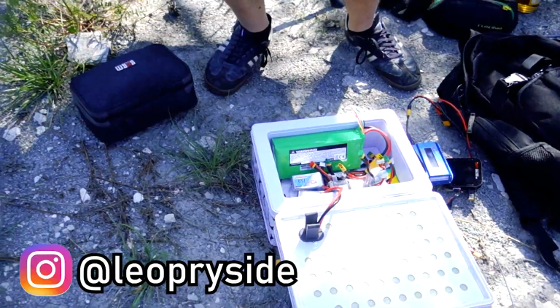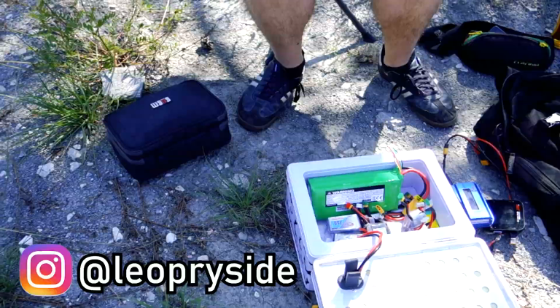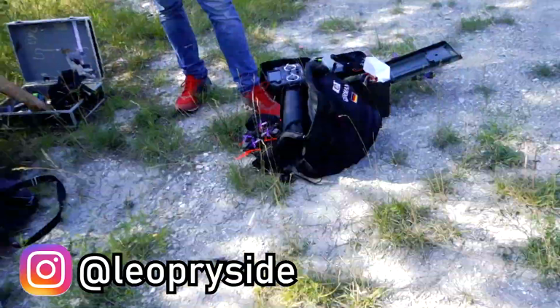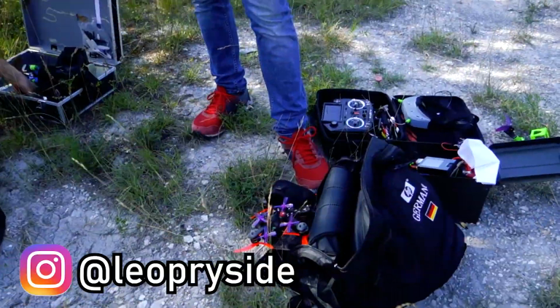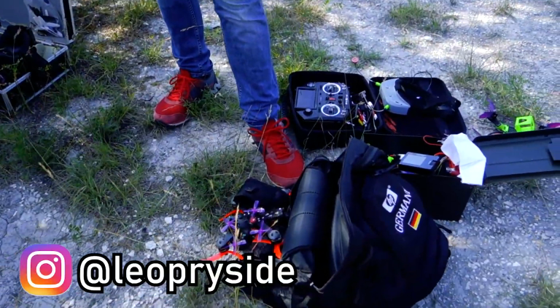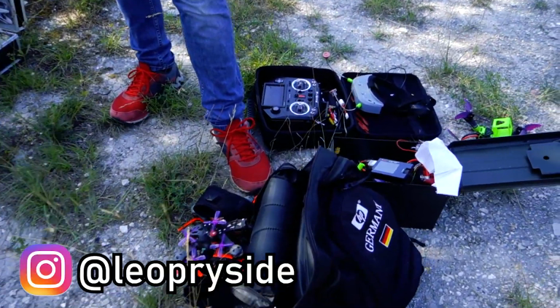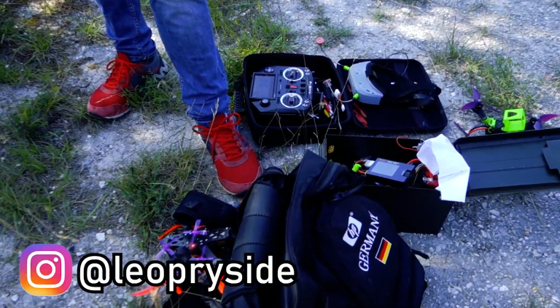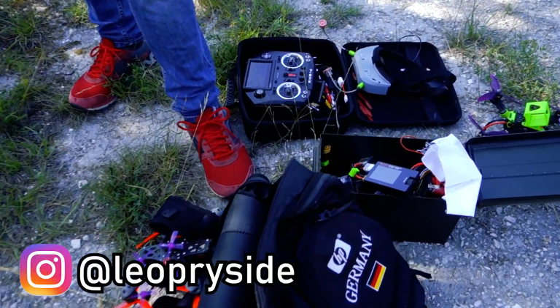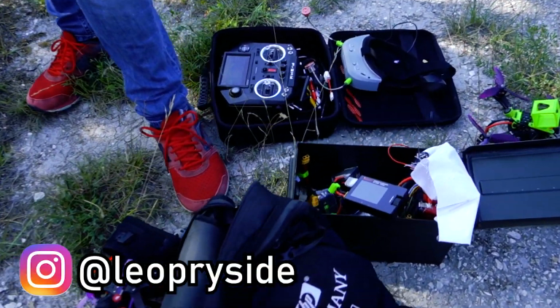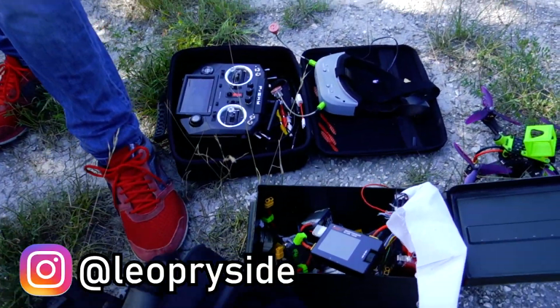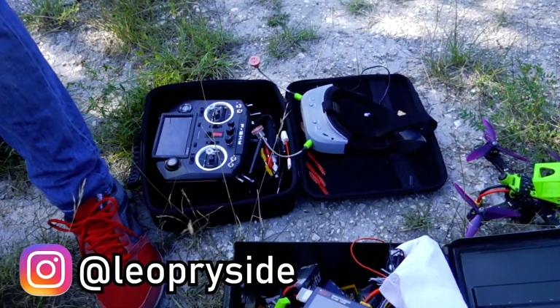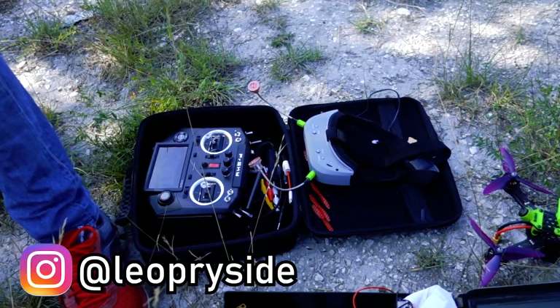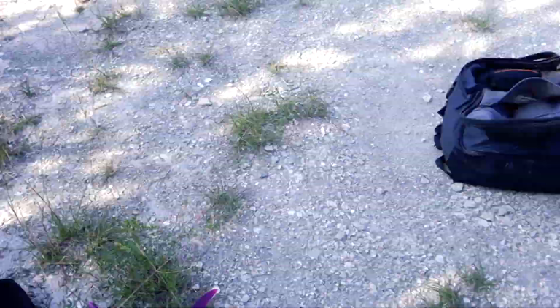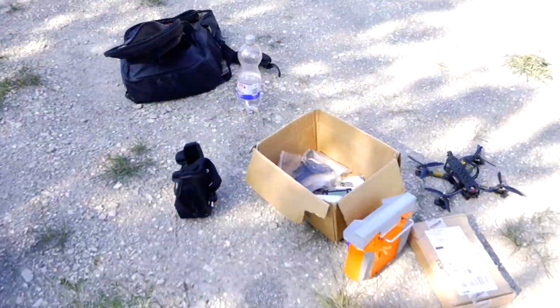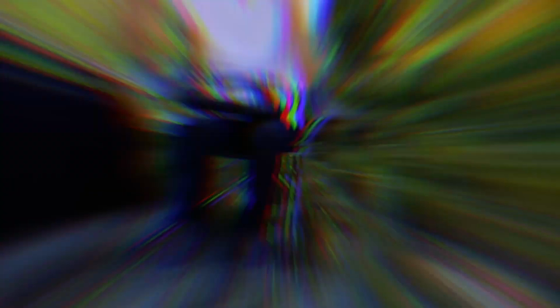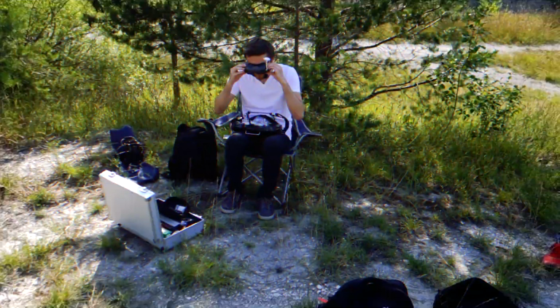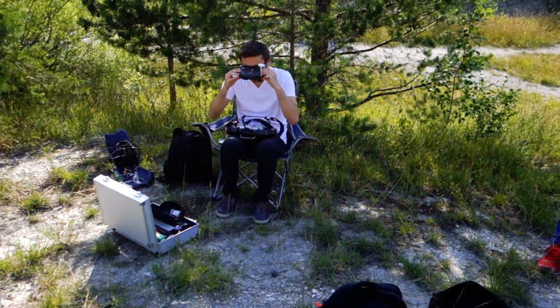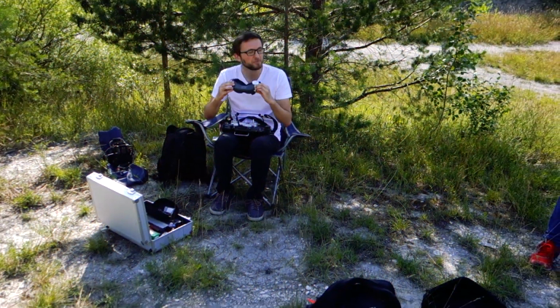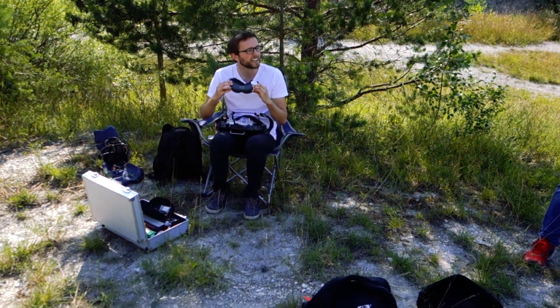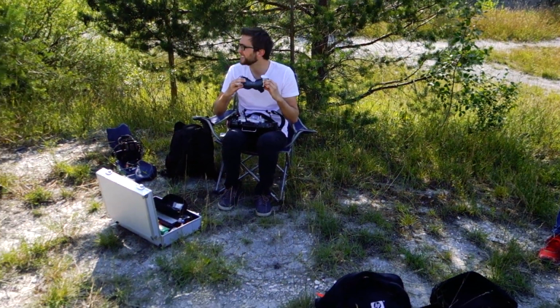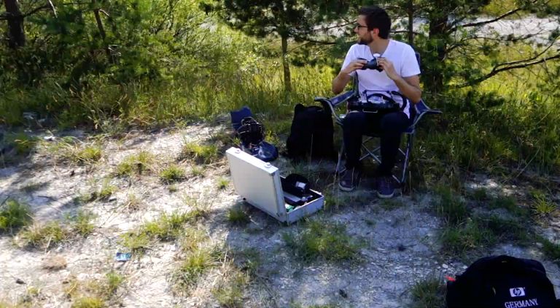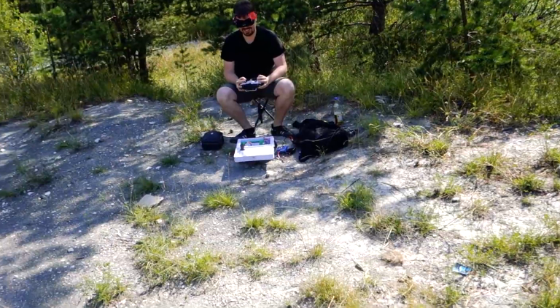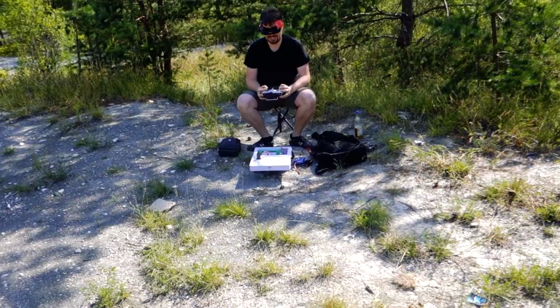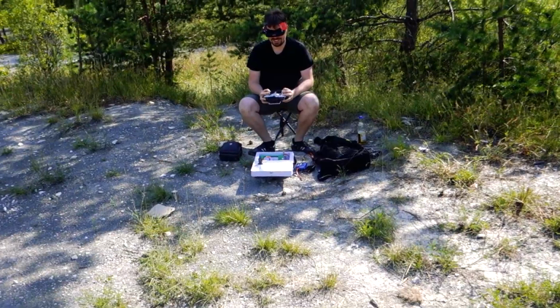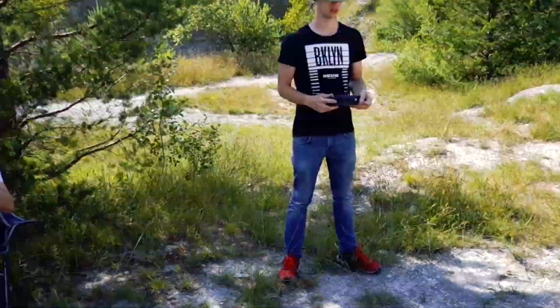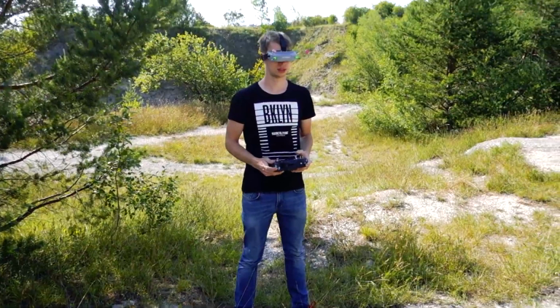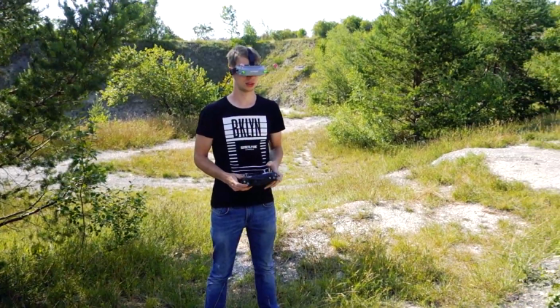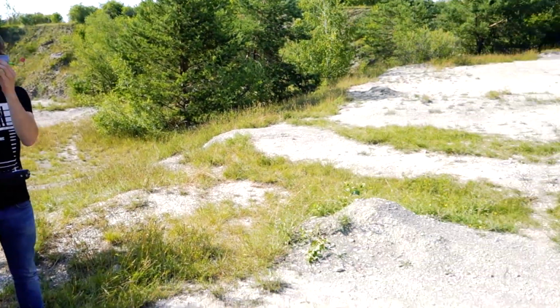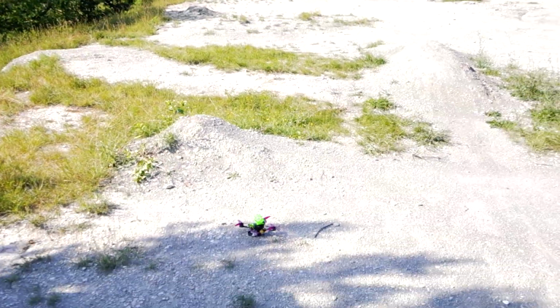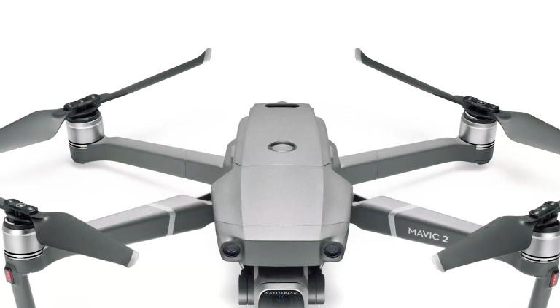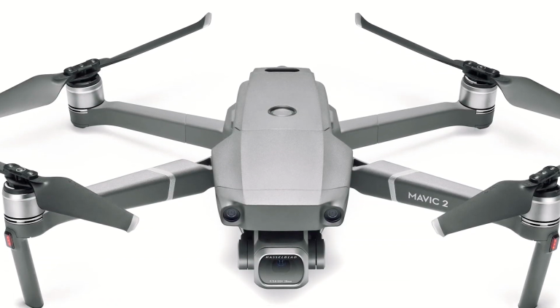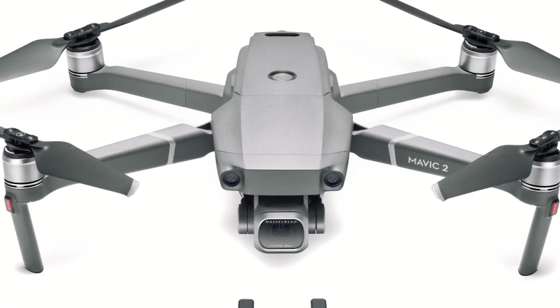Hi guys and welcome to a new video. Thanks for tuning in. I think most people watching this maybe have never heard of FPV, but what I think everybody has heard of at this point is drones — more specifically these cinematic drones like the ones DJI sells.